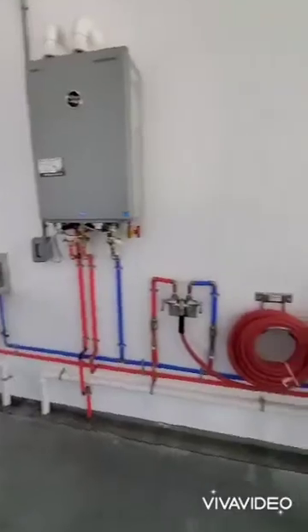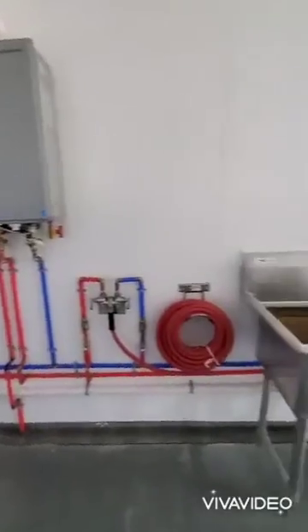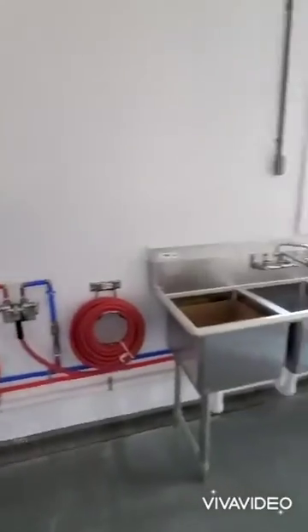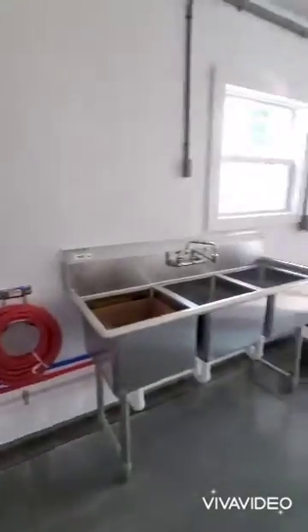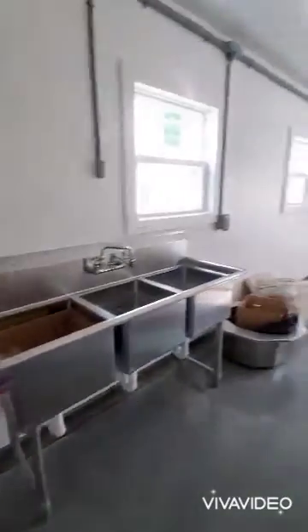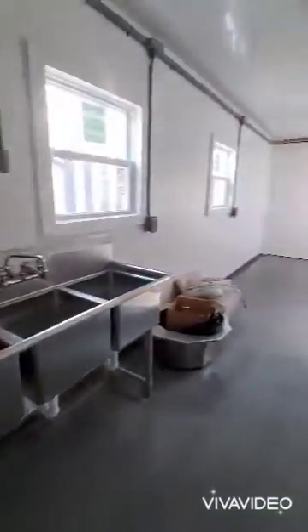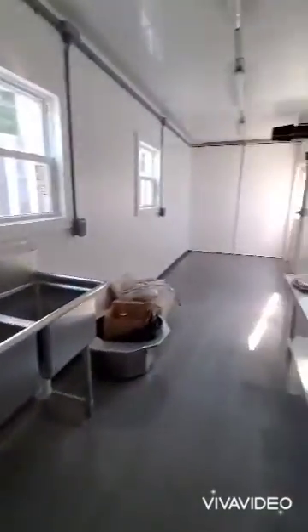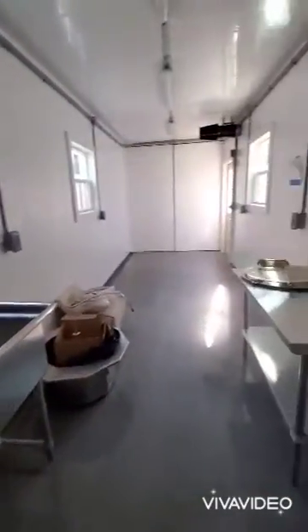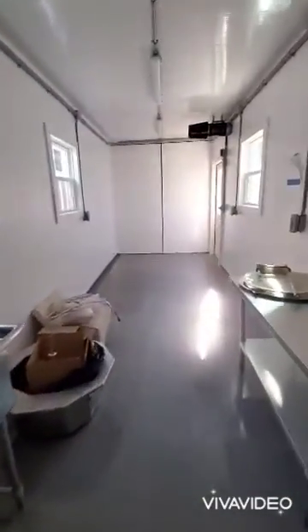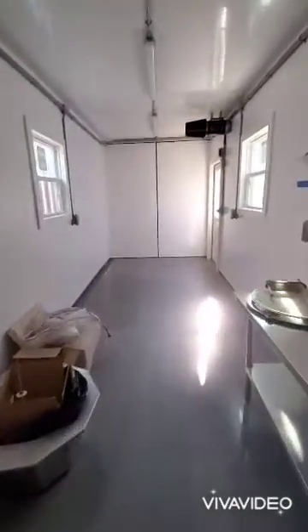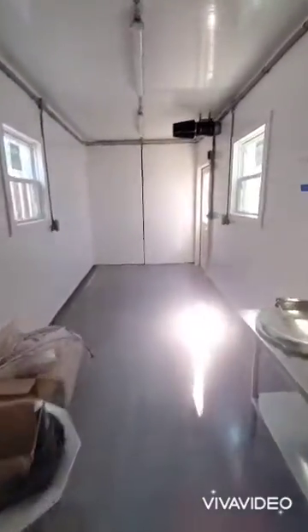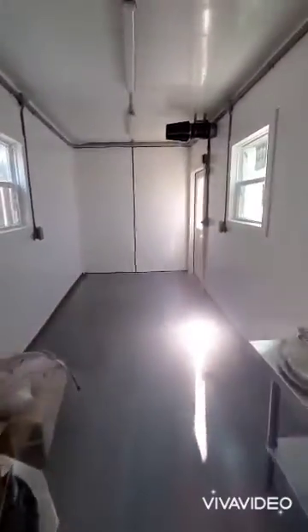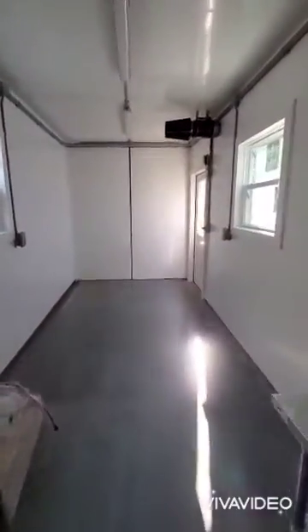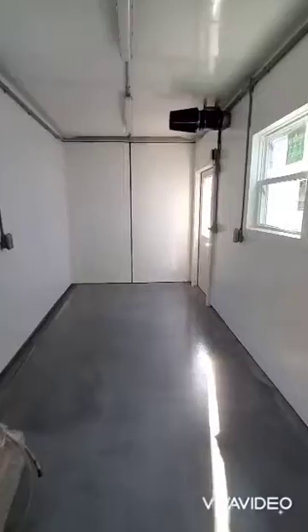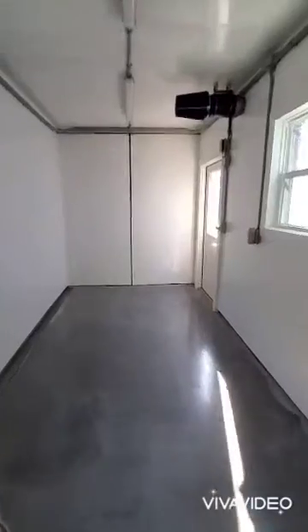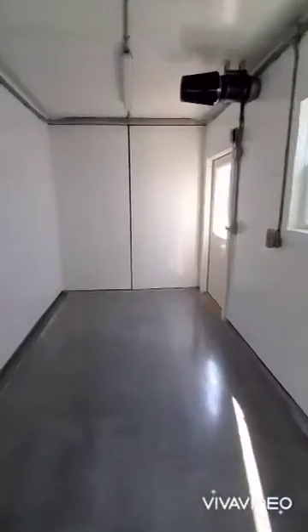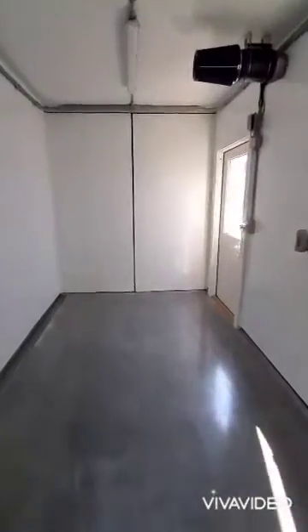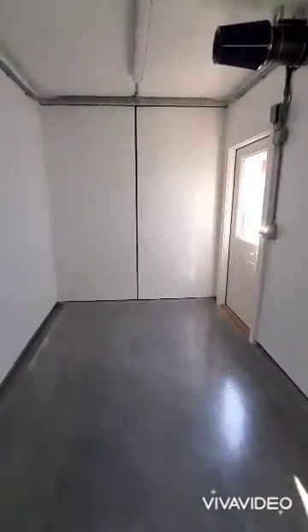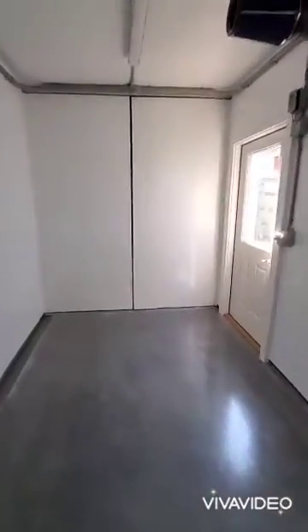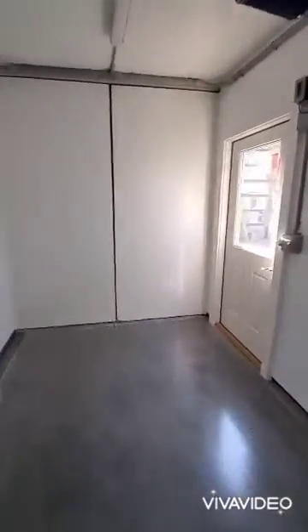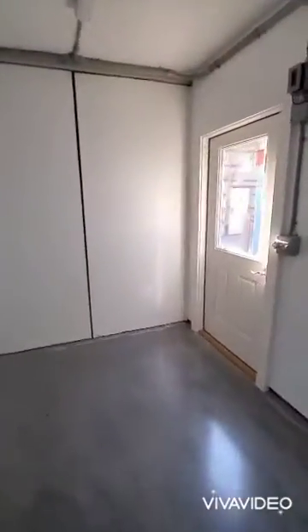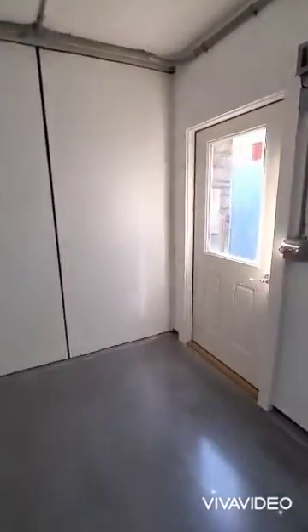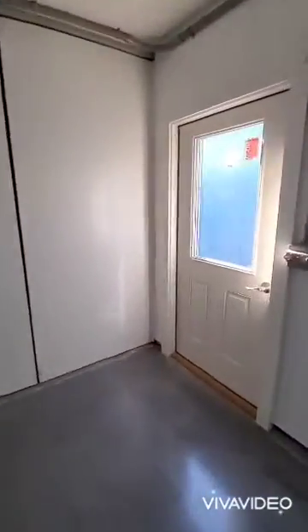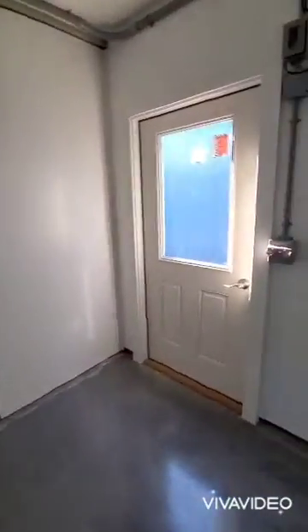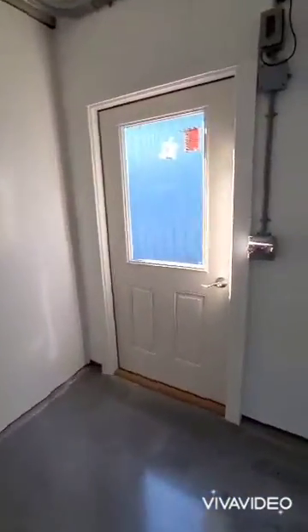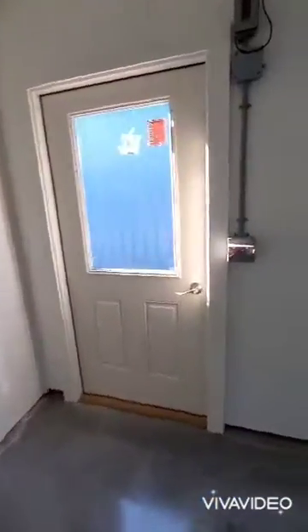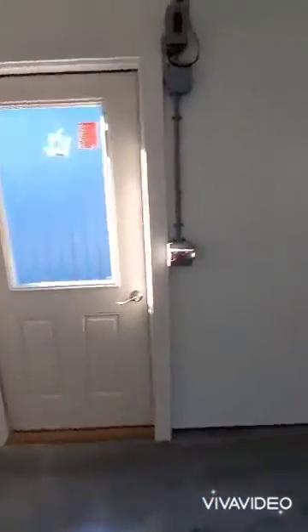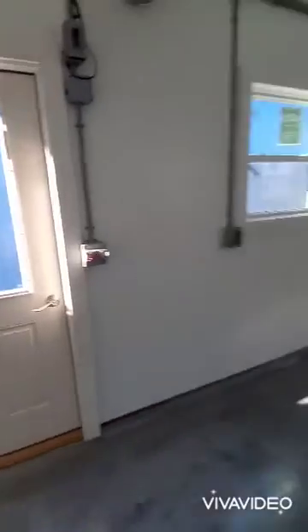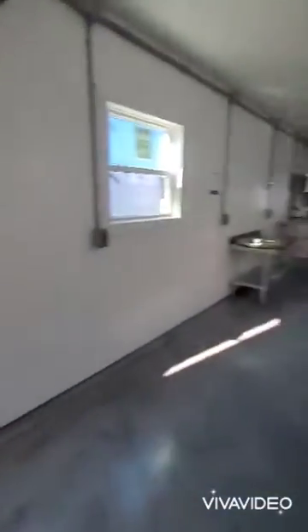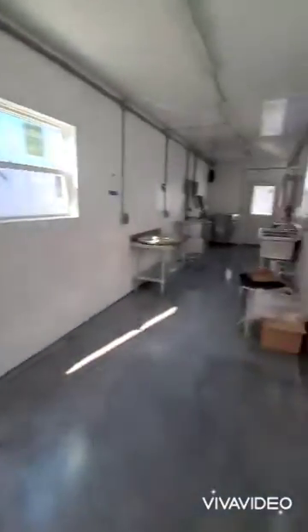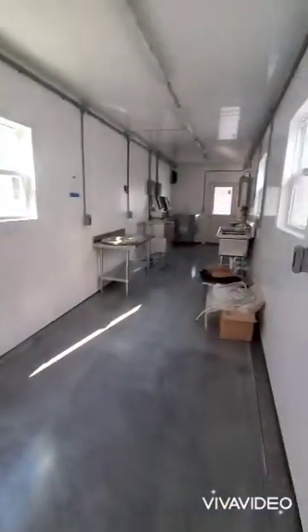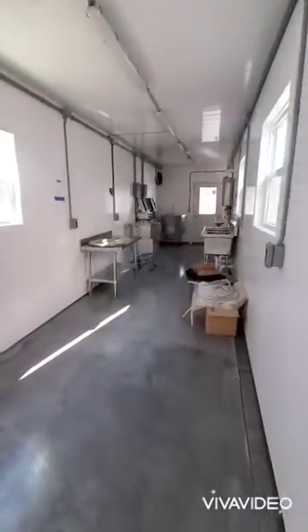And lots of extra space for additional processing — cheese. Filtered air kit. And then a door going out the back so you can take stuff out to cold storage.